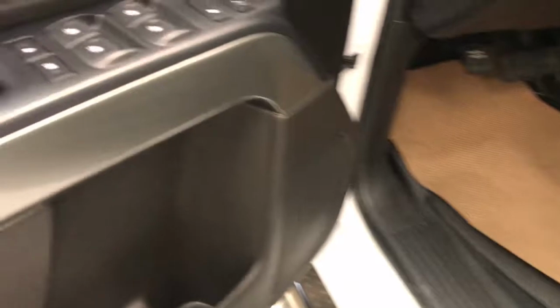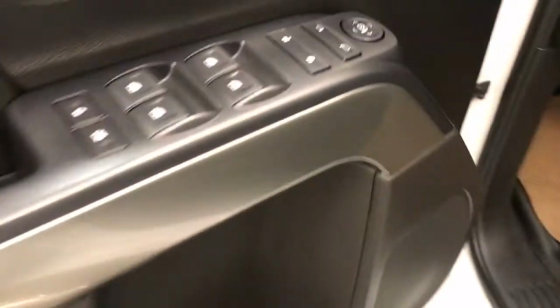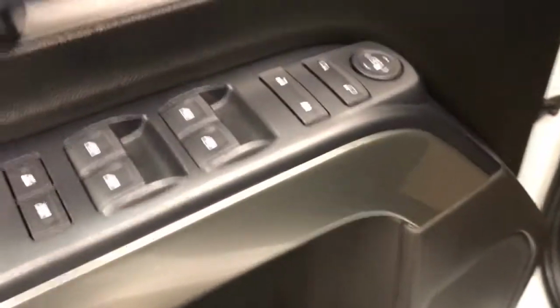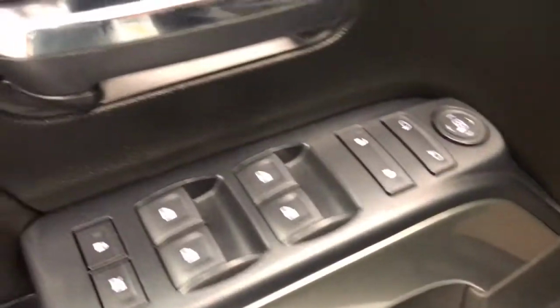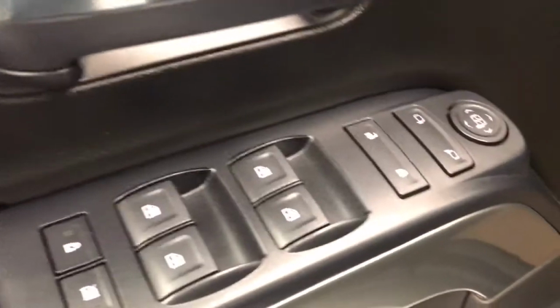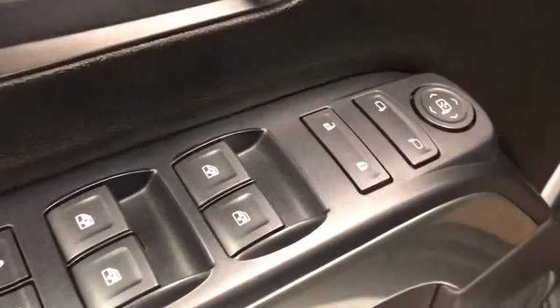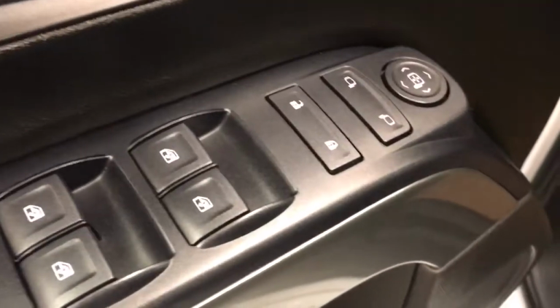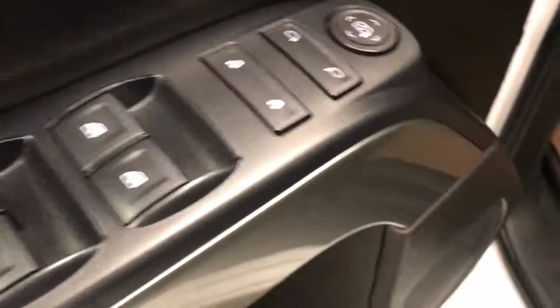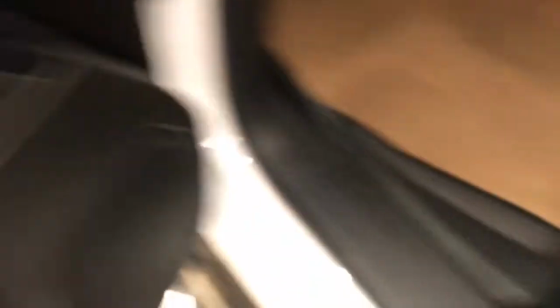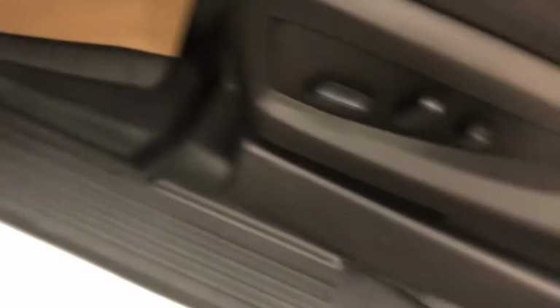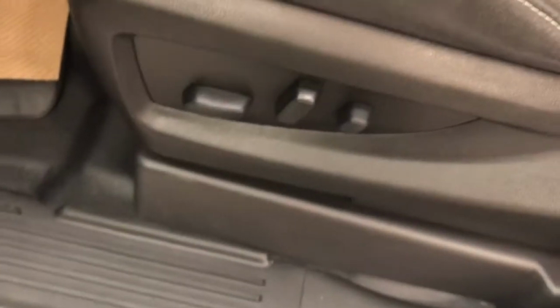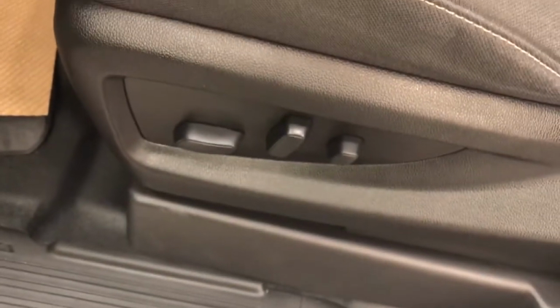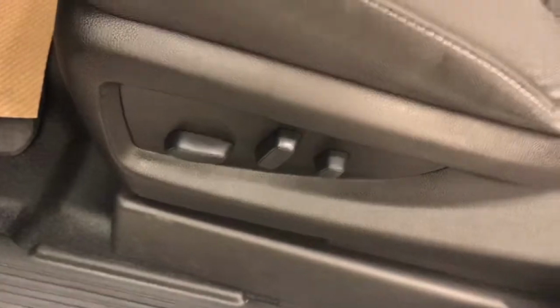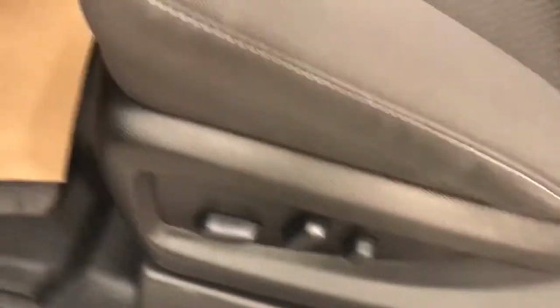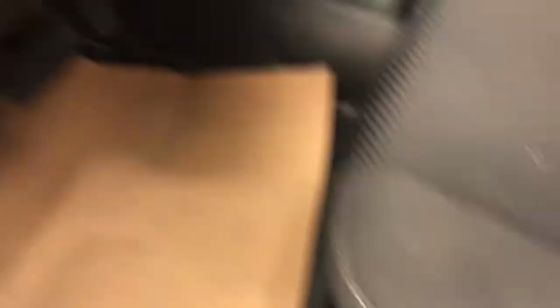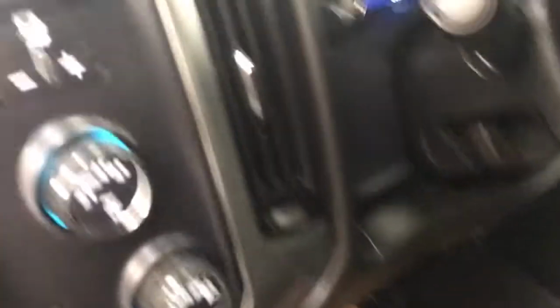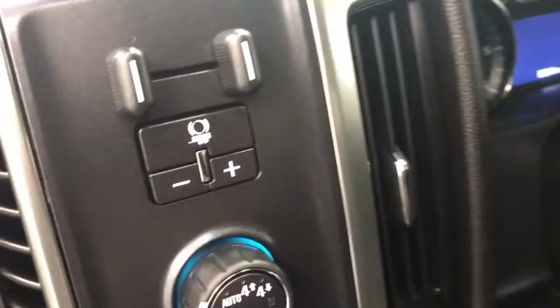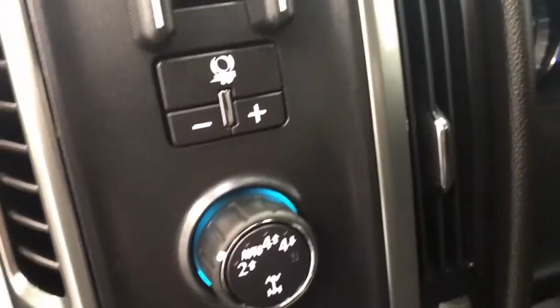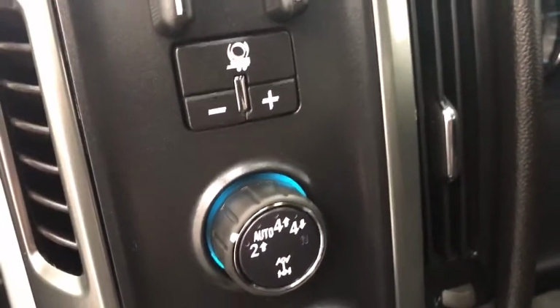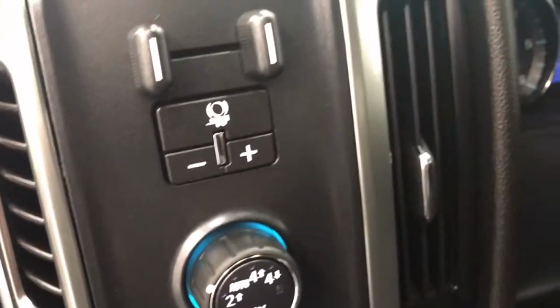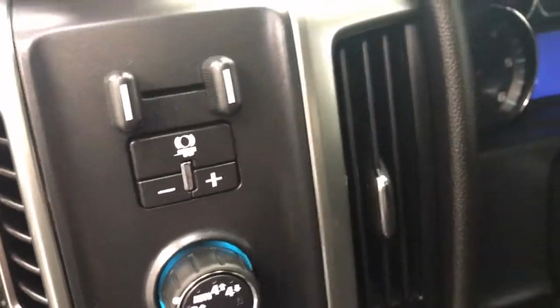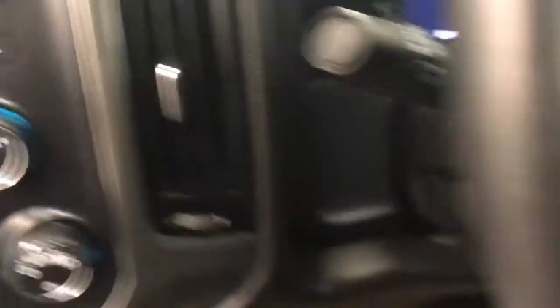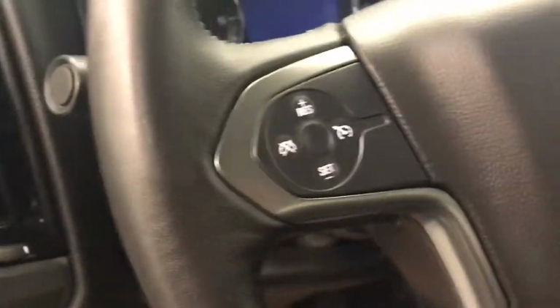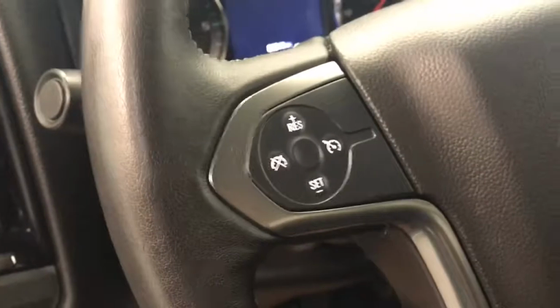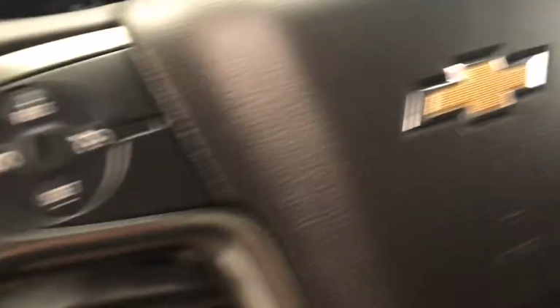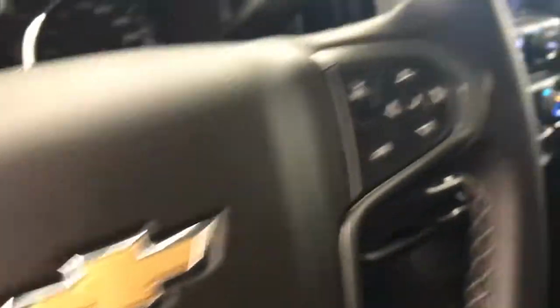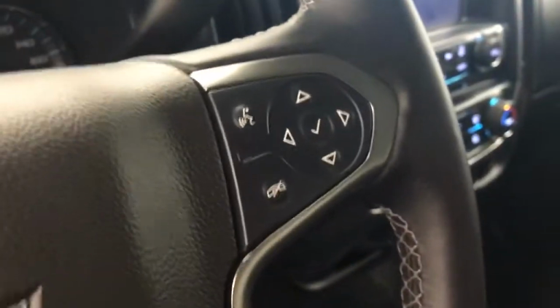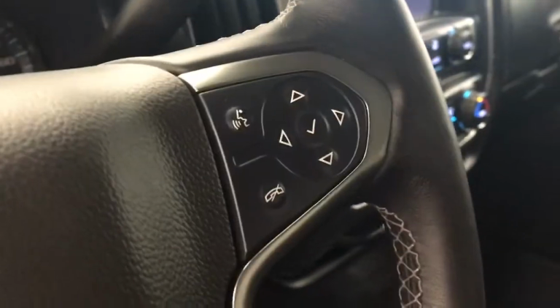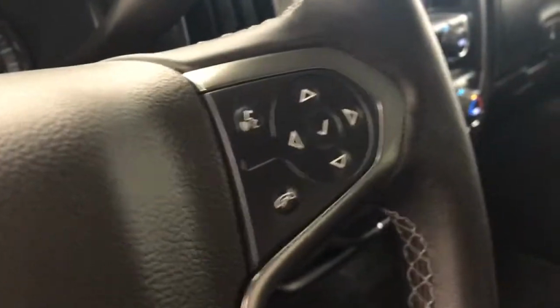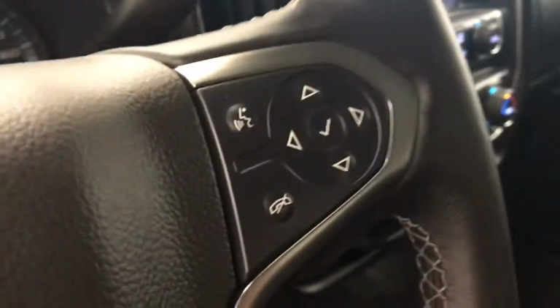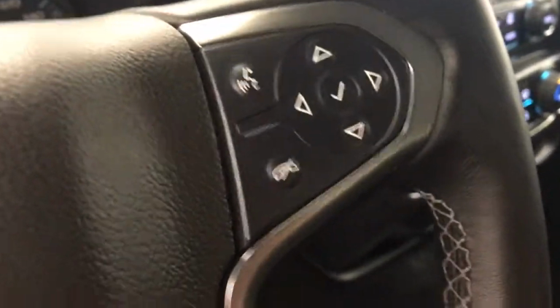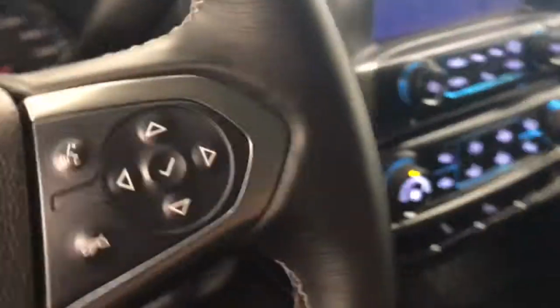For interior options we have power windows, power door locks and power mirrors, power driver seat with adjustable lumbar control, 4x4 switch and trailer brake, and cruise control, steering wheel audio controls and hands-free voice control.